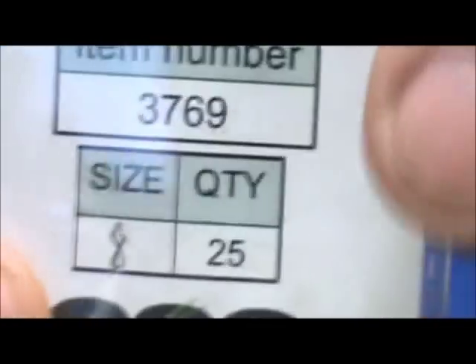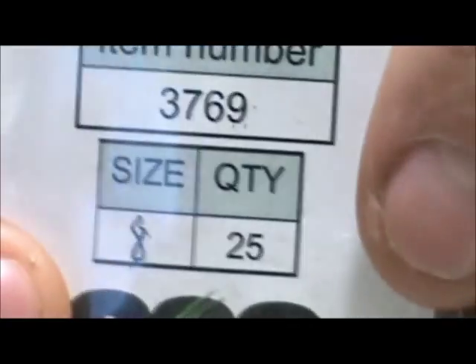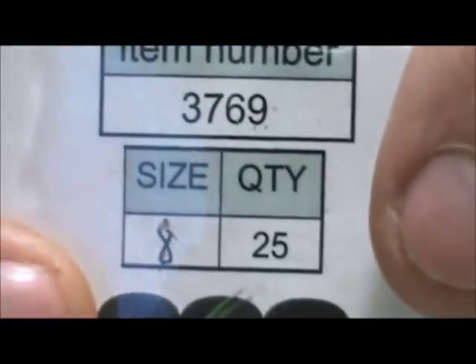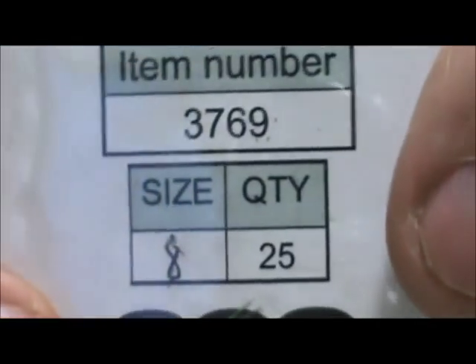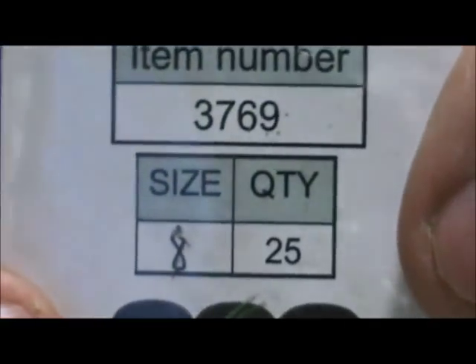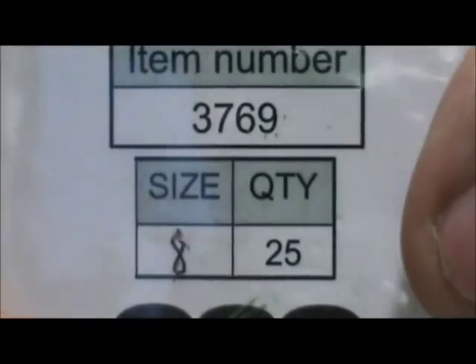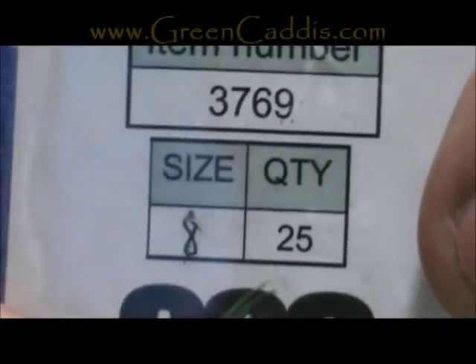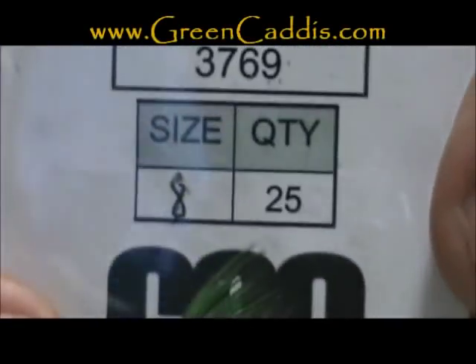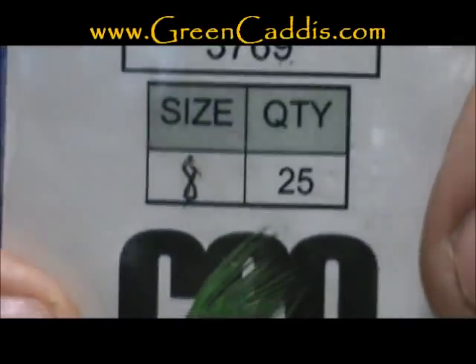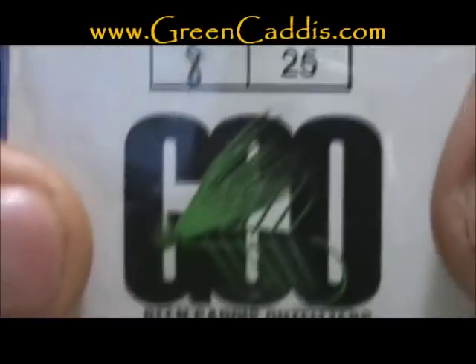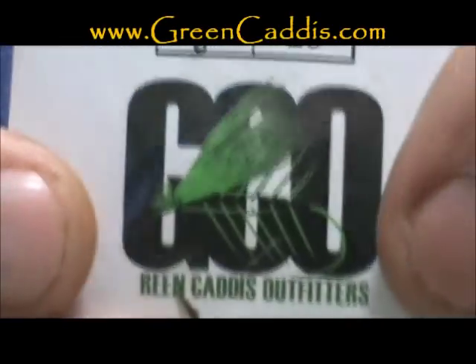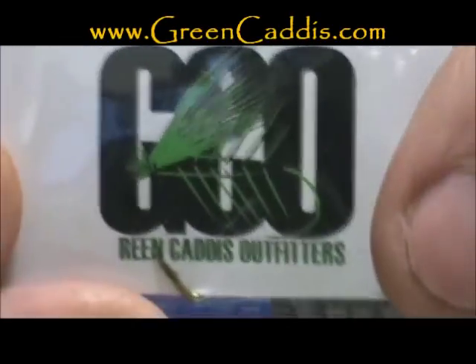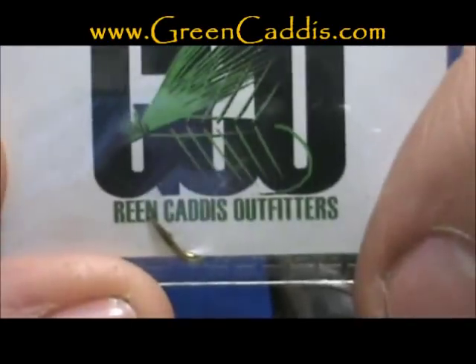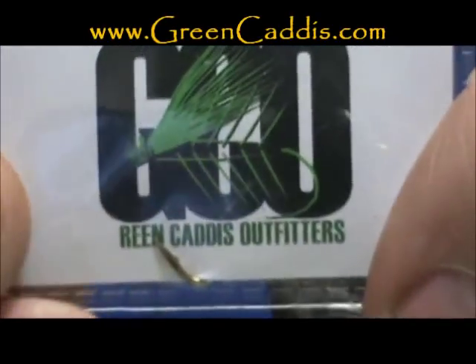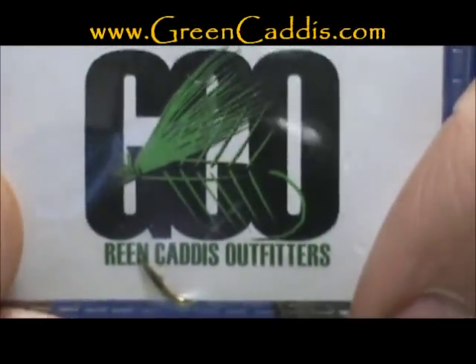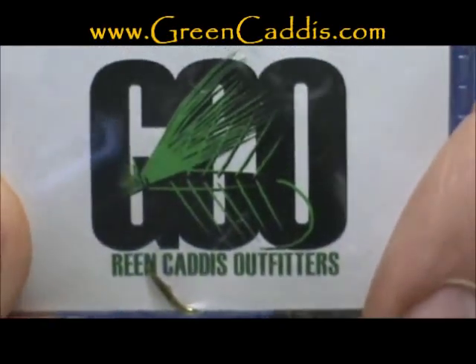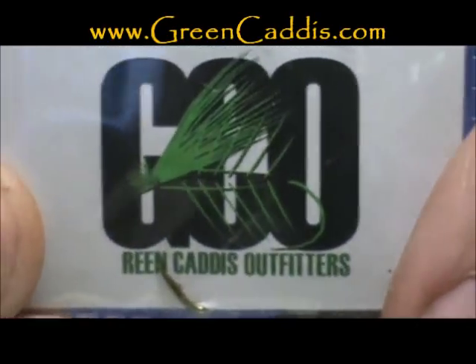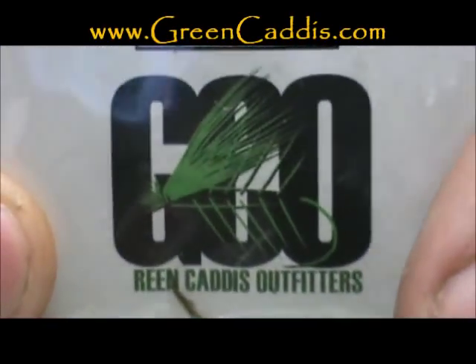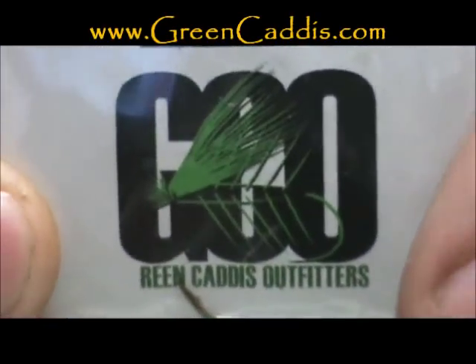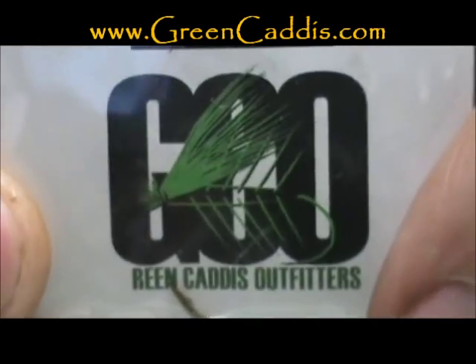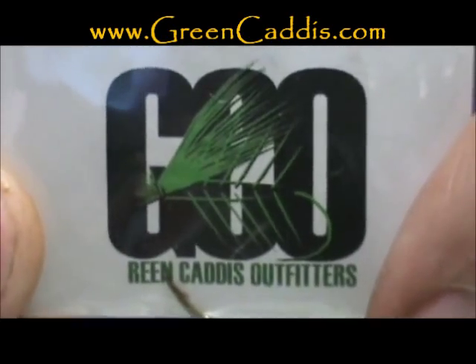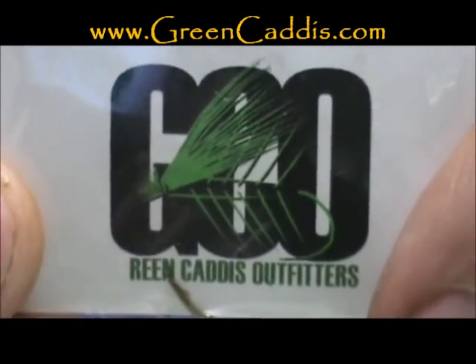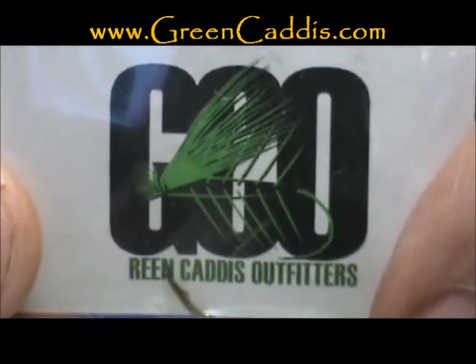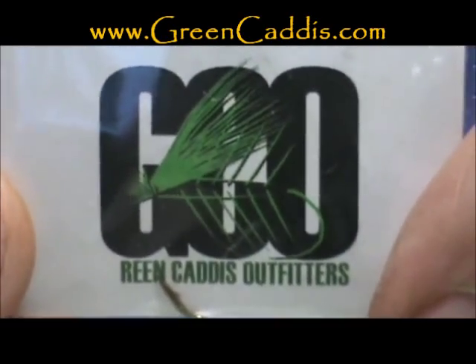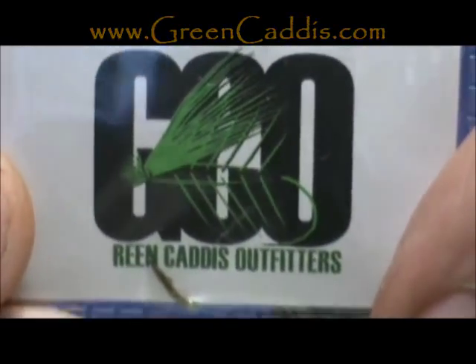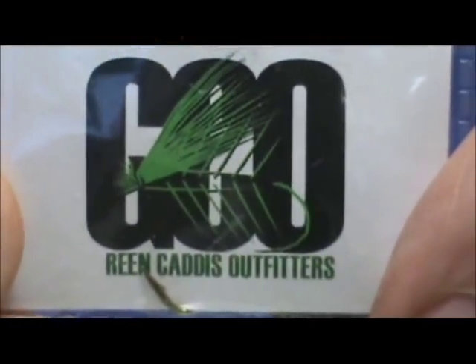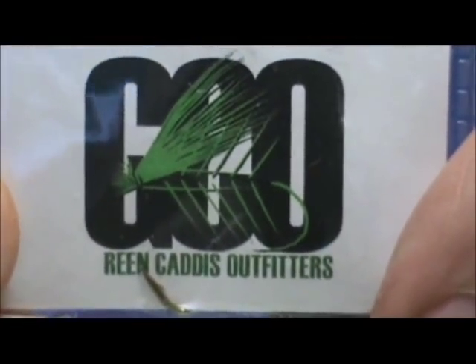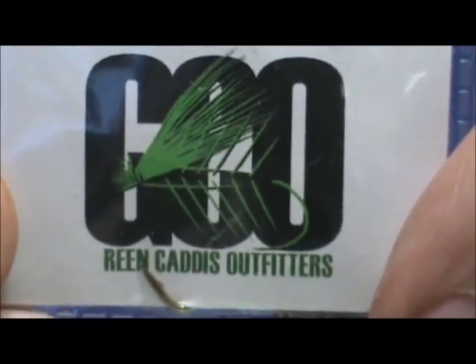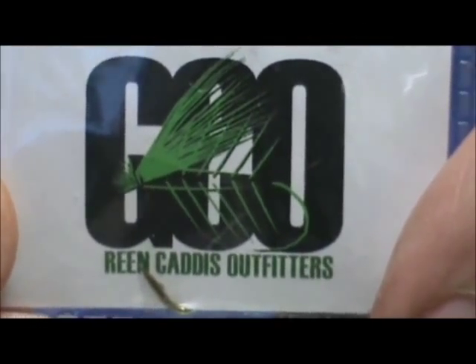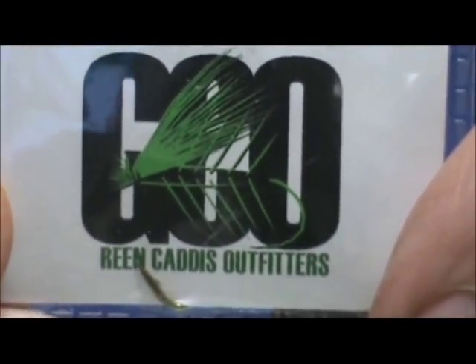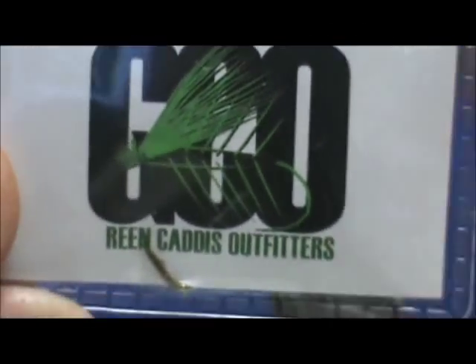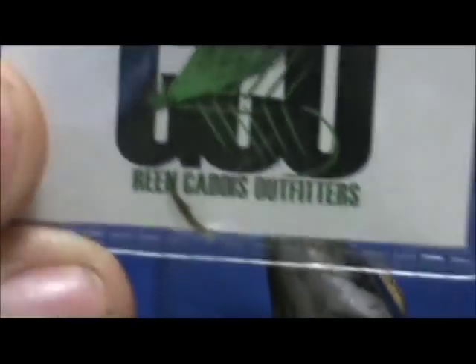The hook I have in the vise is a 3769, size 8. This is a two extra heavy wet fly nymph hook from Green Caddis Outfitters, GreenCaddis.com.